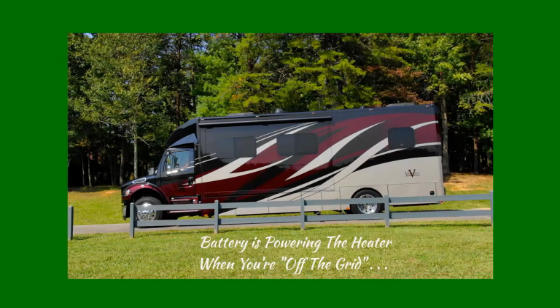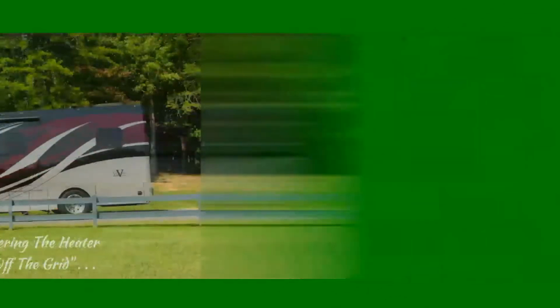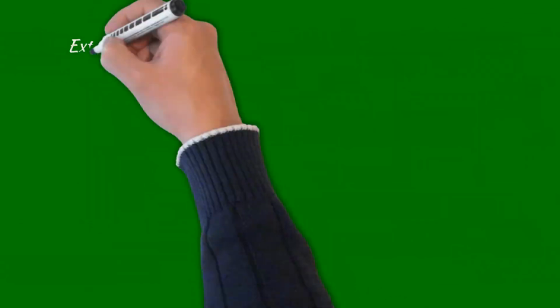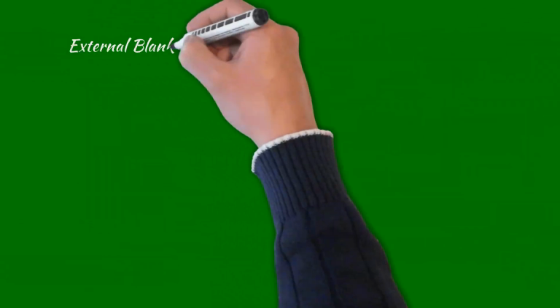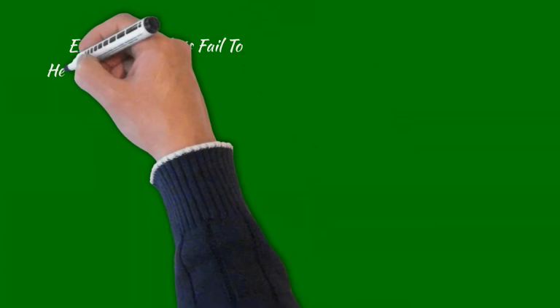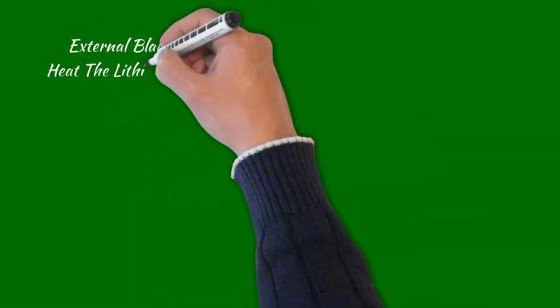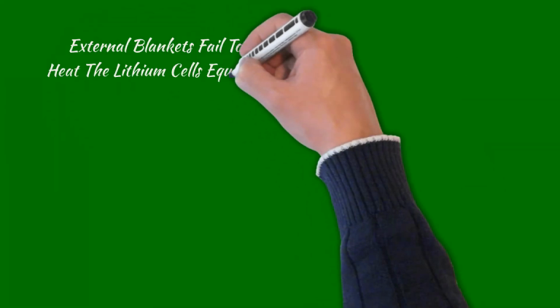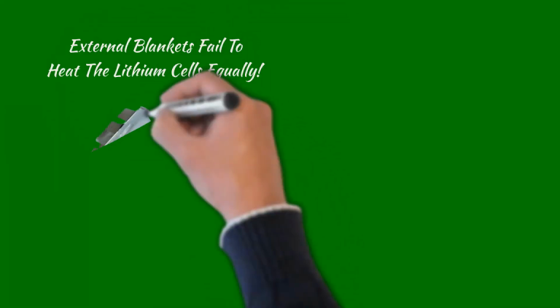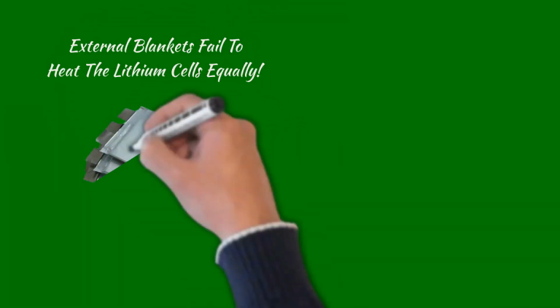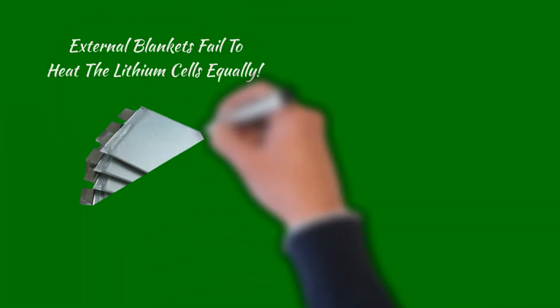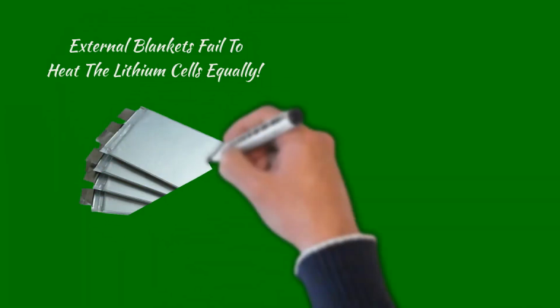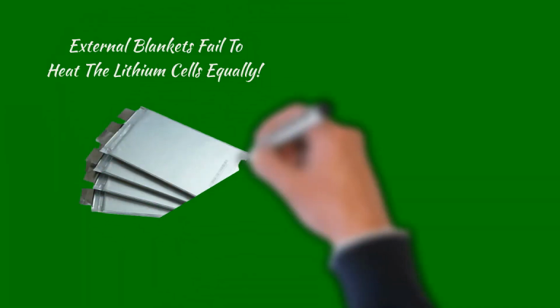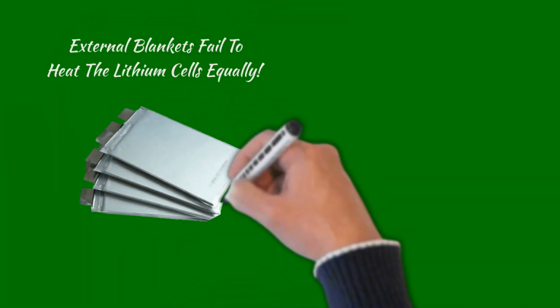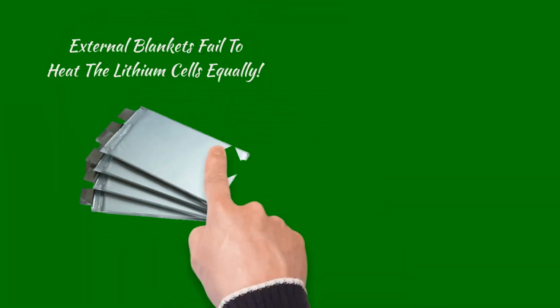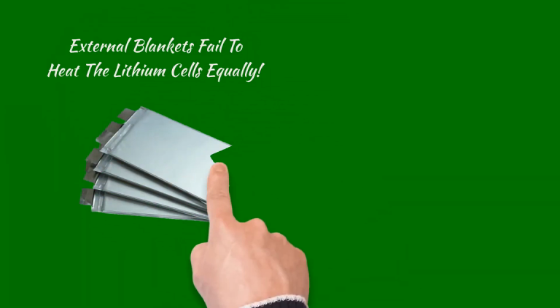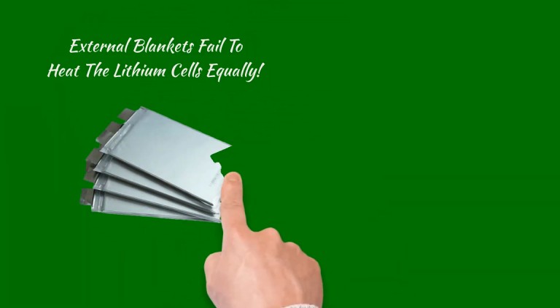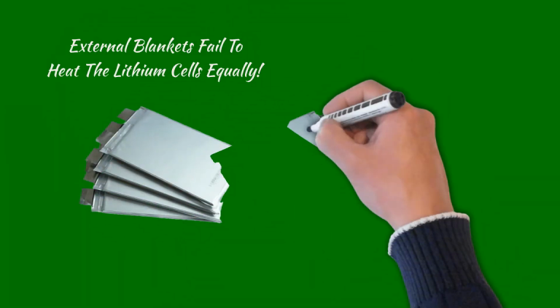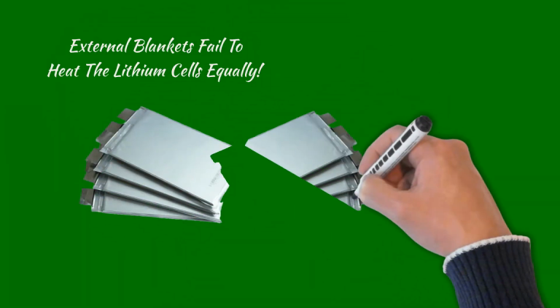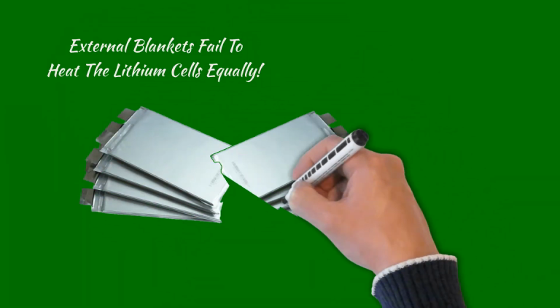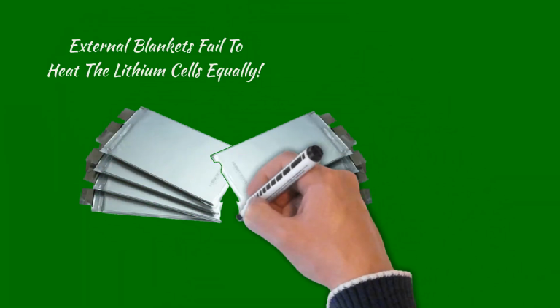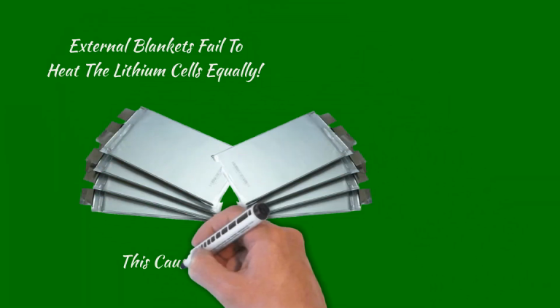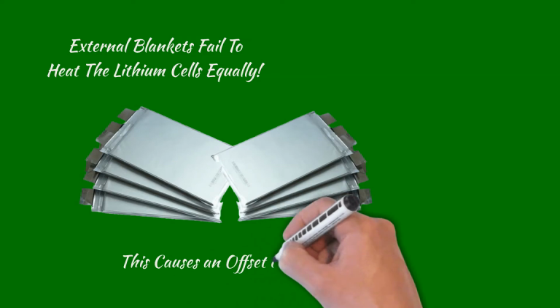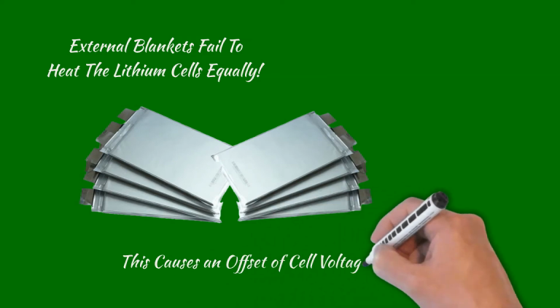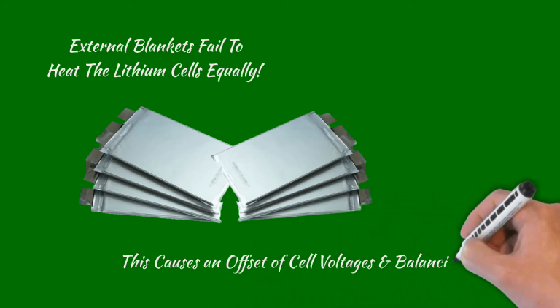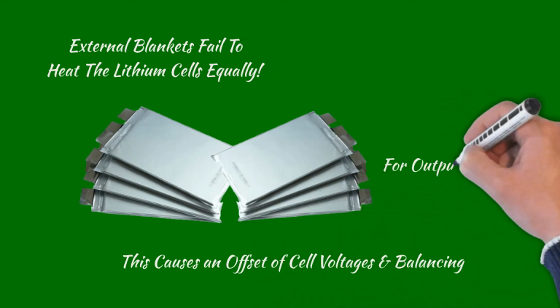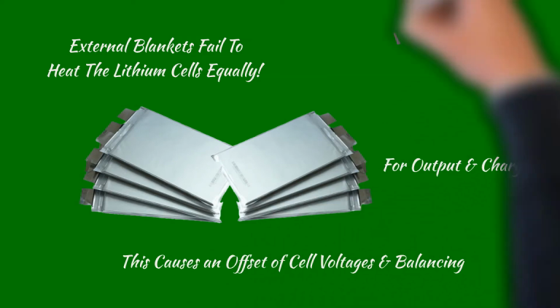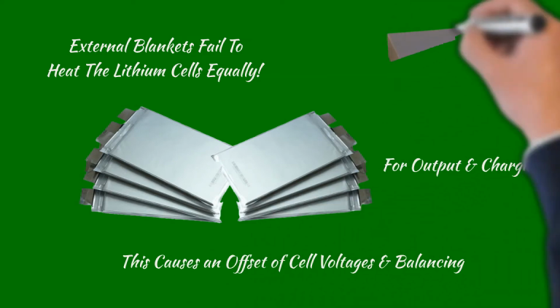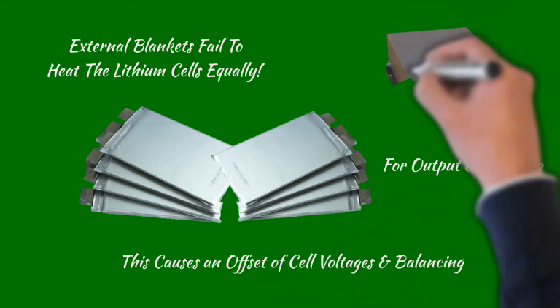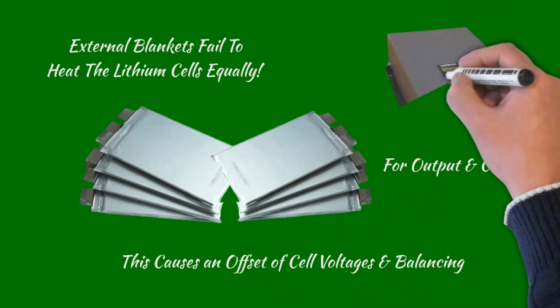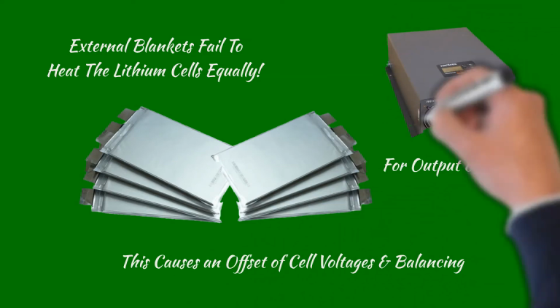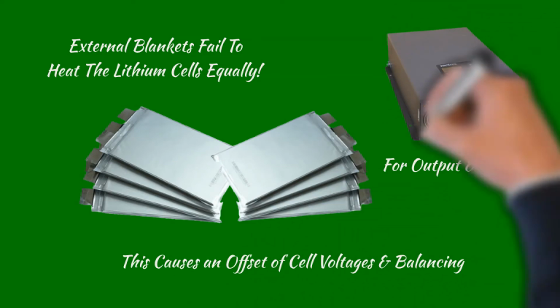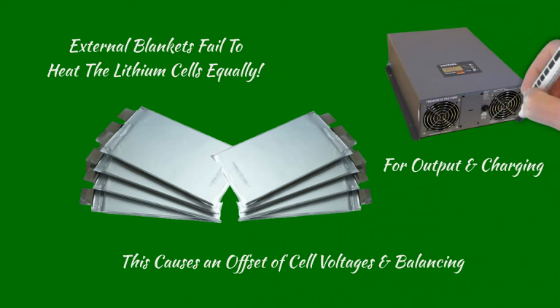Another disadvantage with external heaters is they fail to heat the lithium cells equally. This causes an offset in equal cell balancing voltages, resulting in lost capacity.